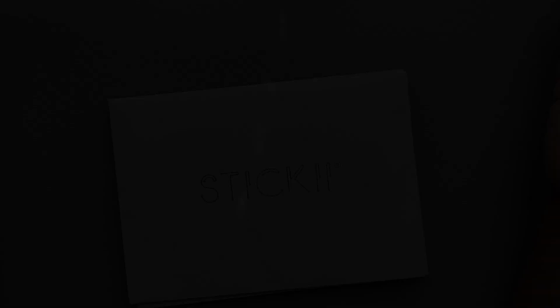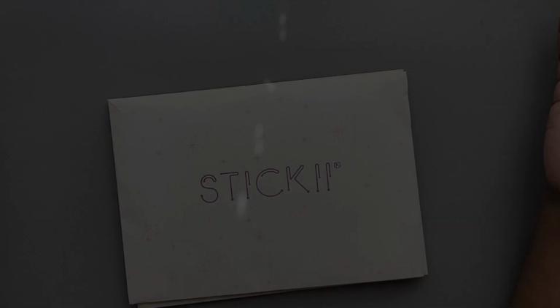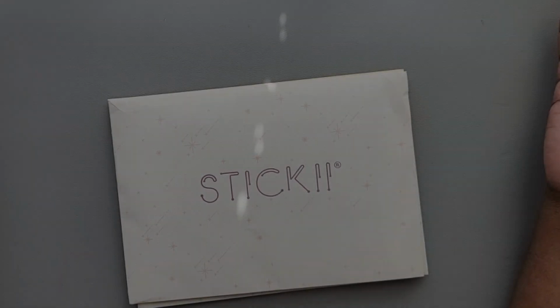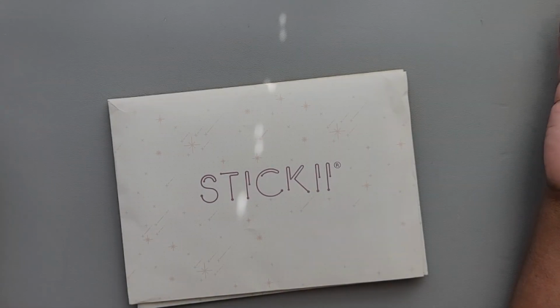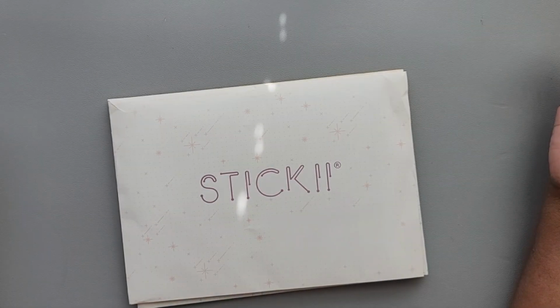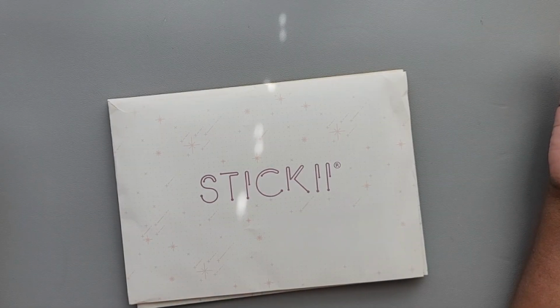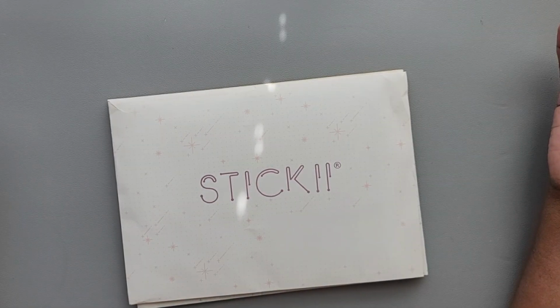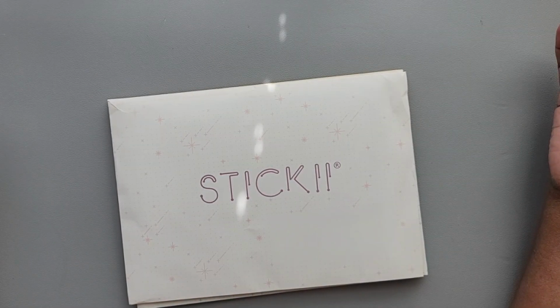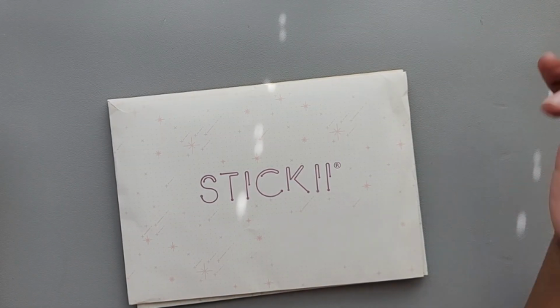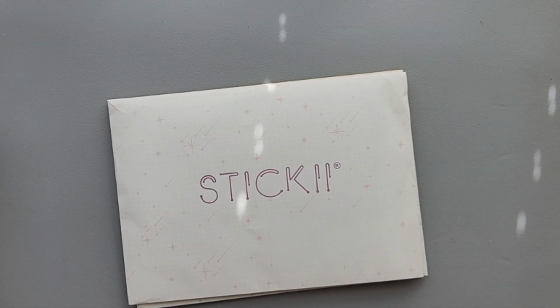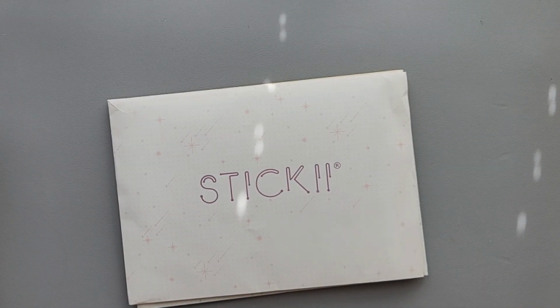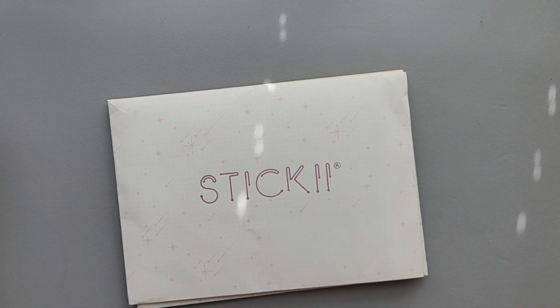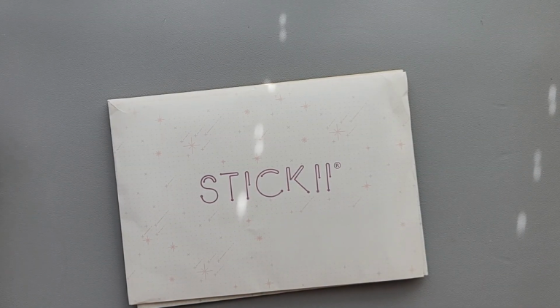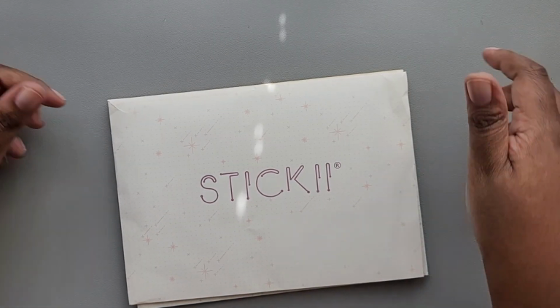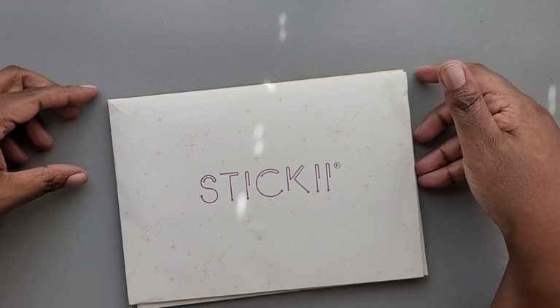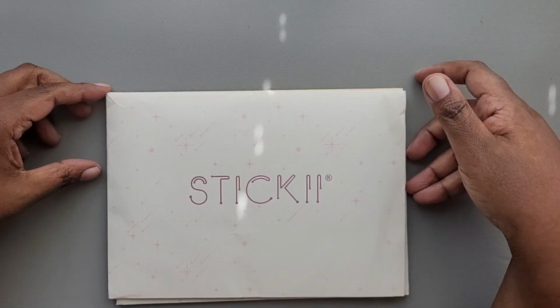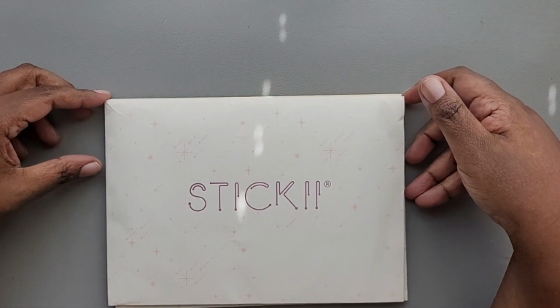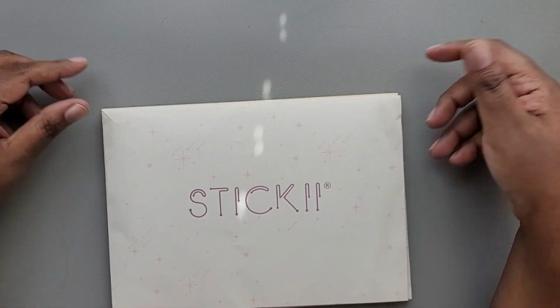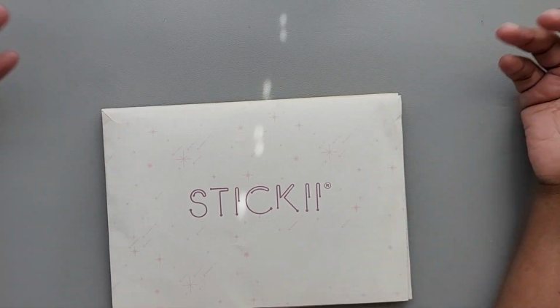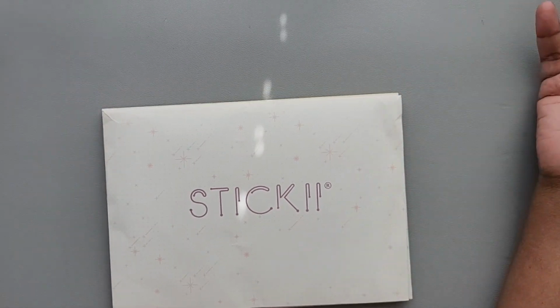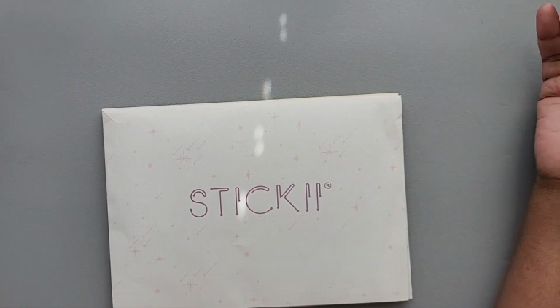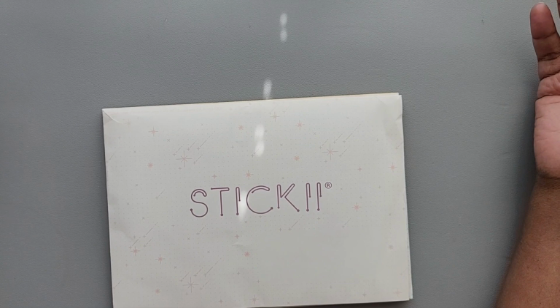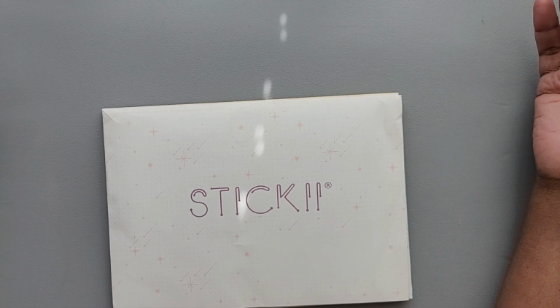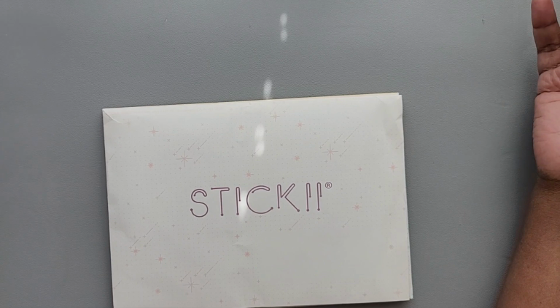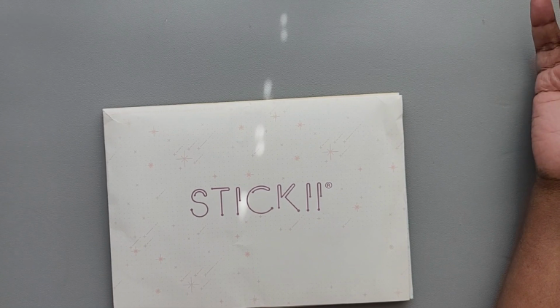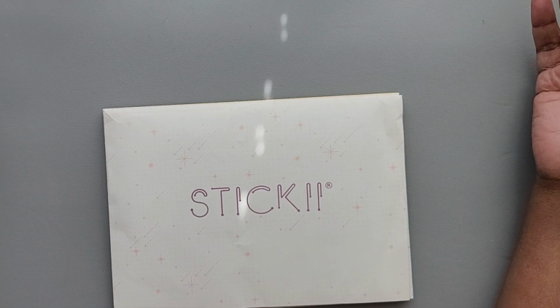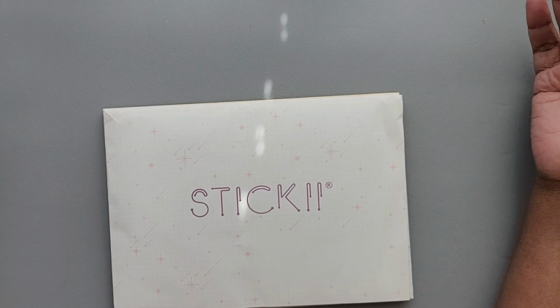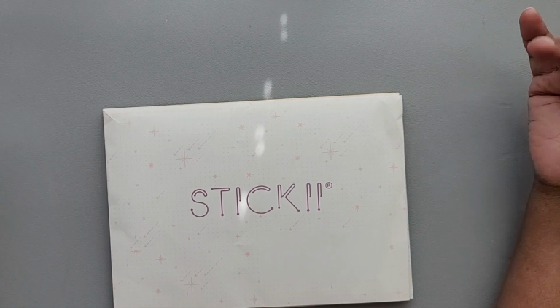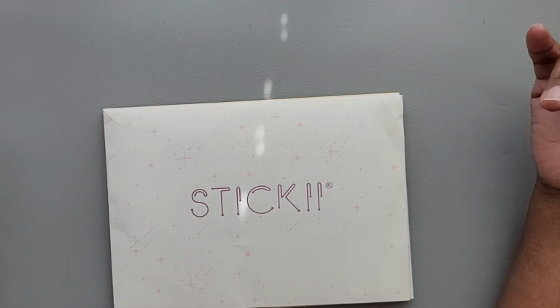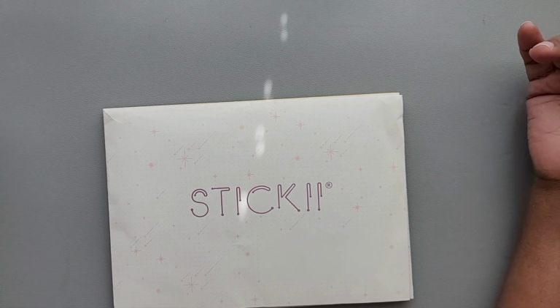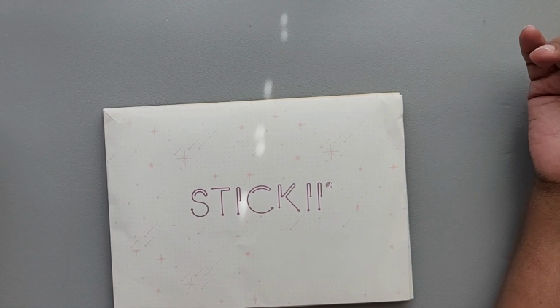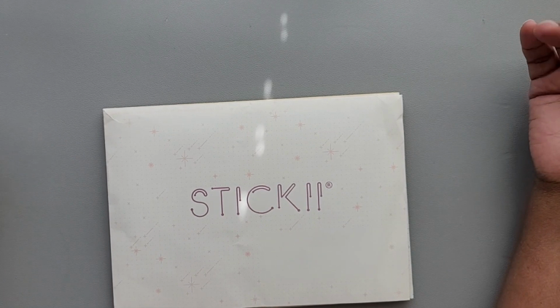Hey y'all, it's Danielle and welcome back to Rosetta Vera. Today we'll be opening the February Sticky Club packs.